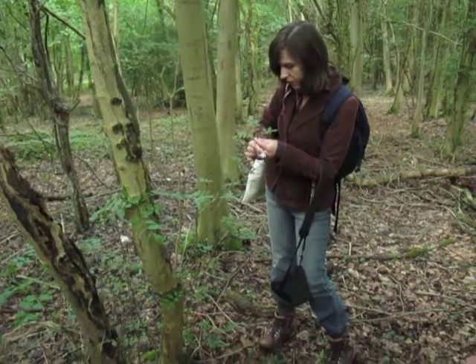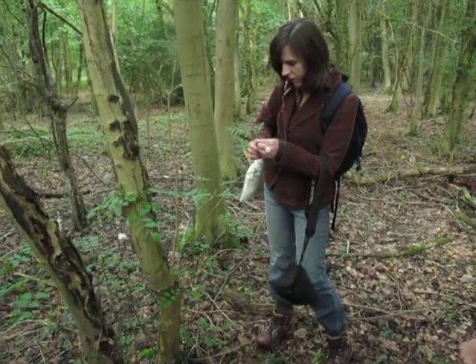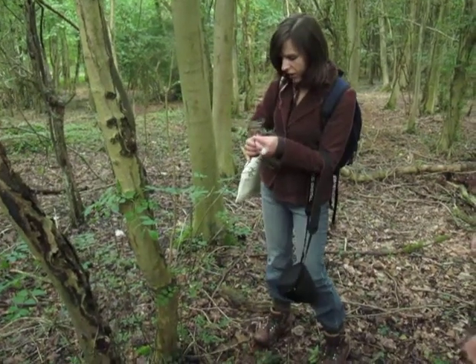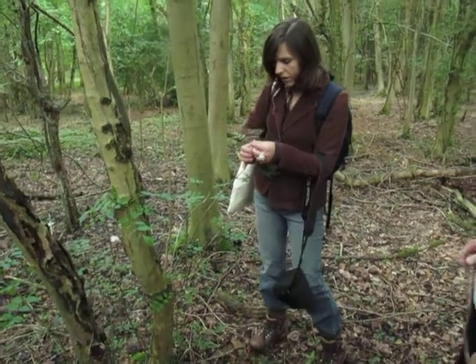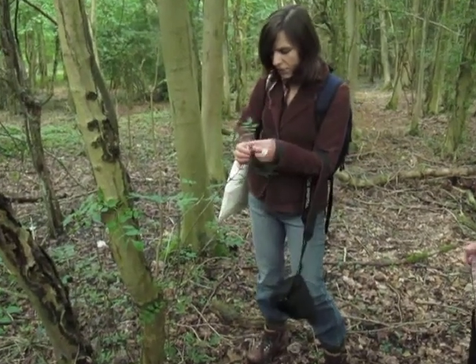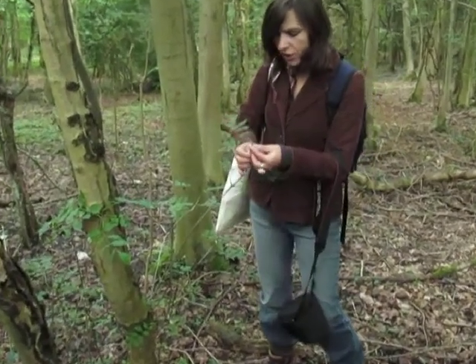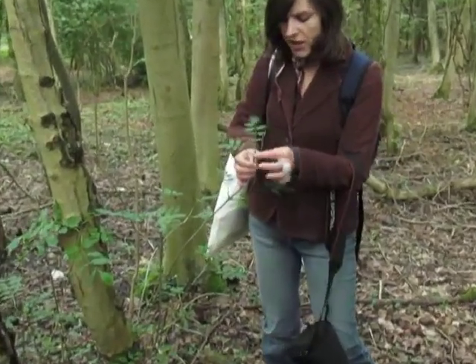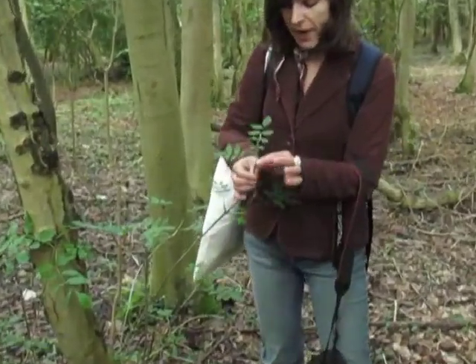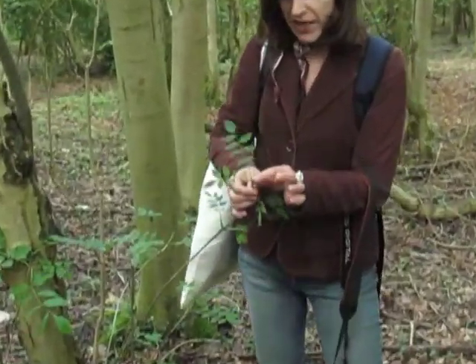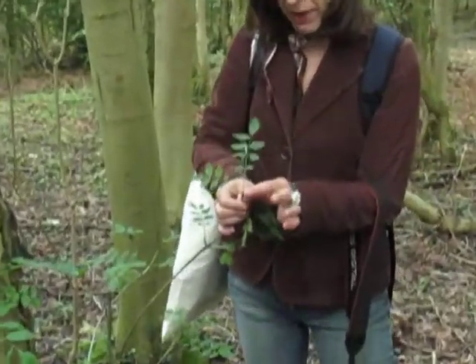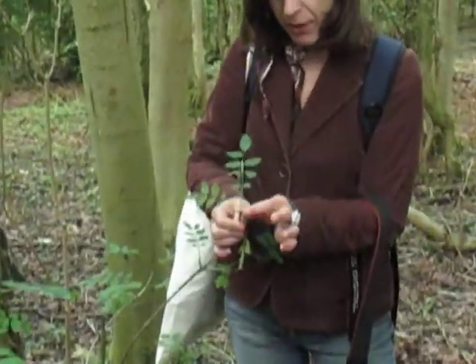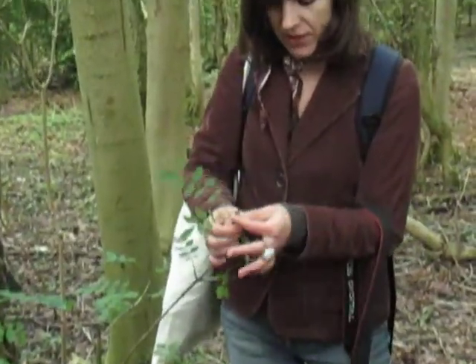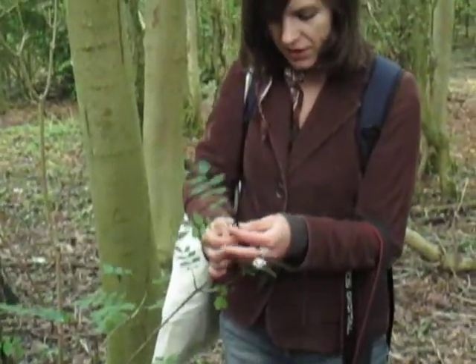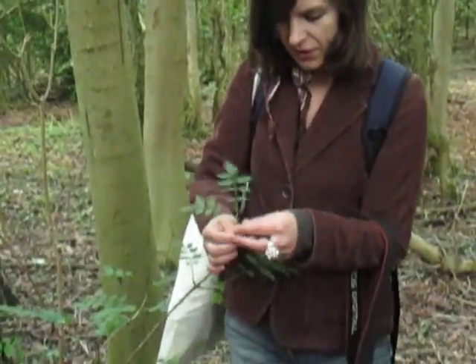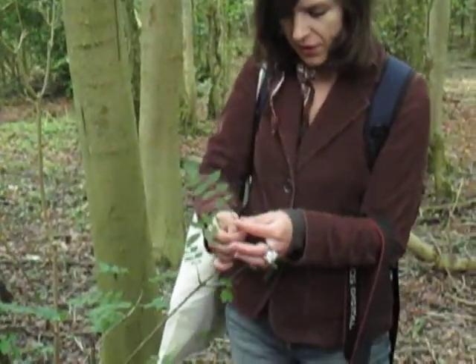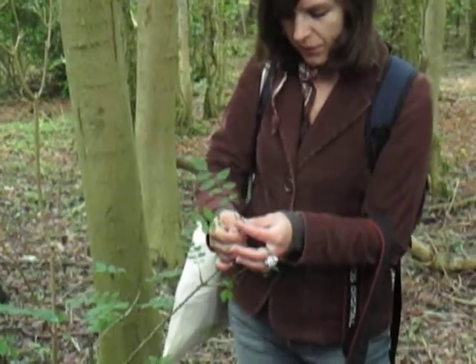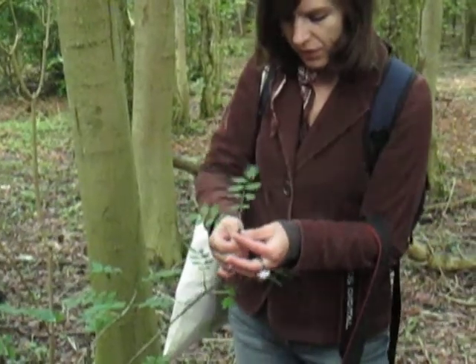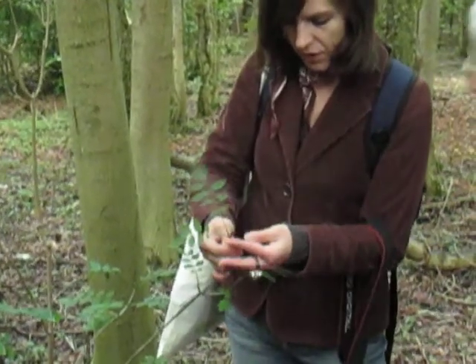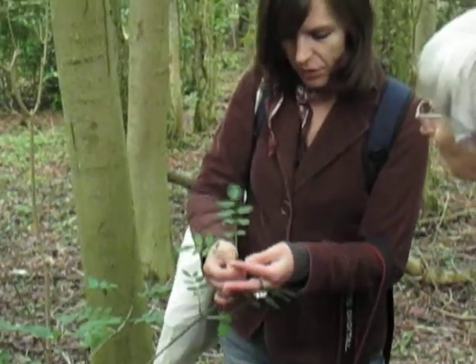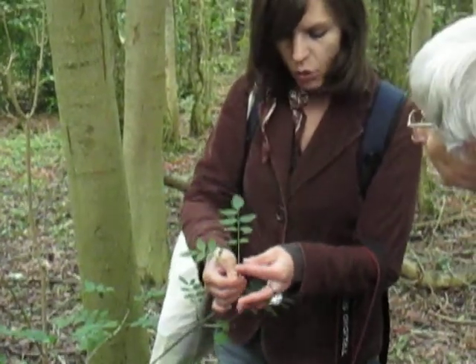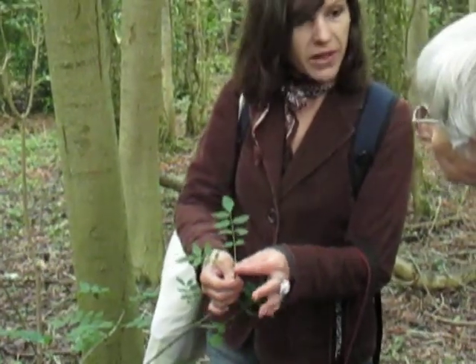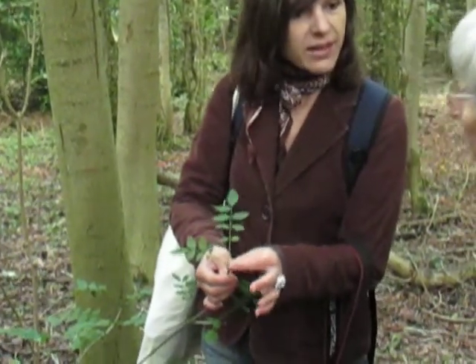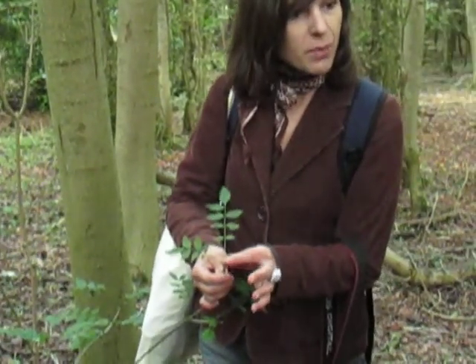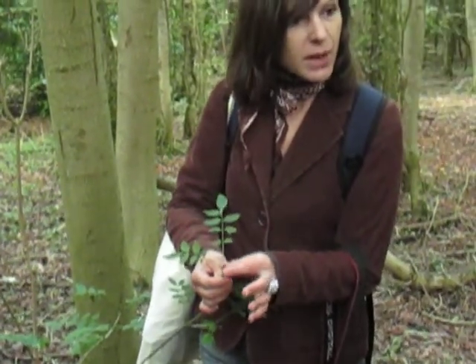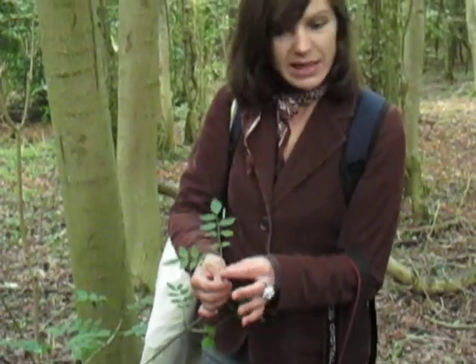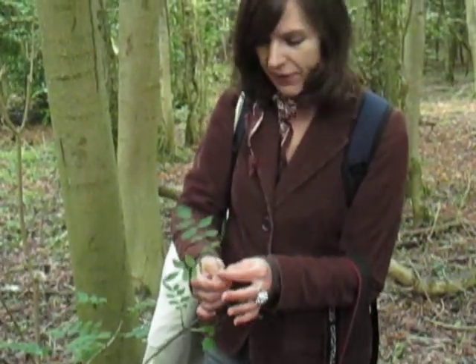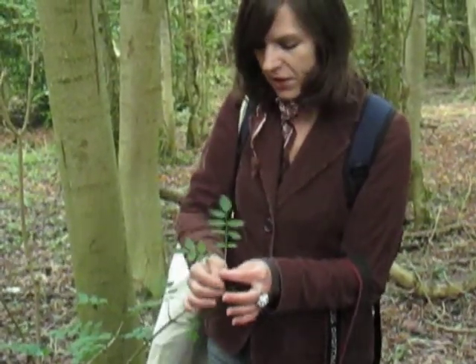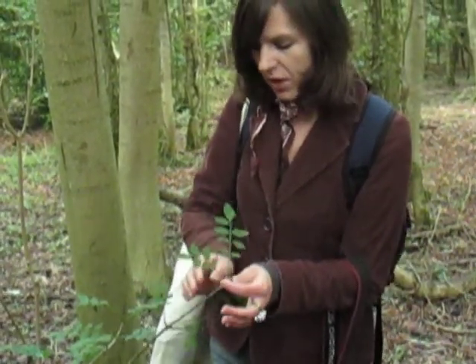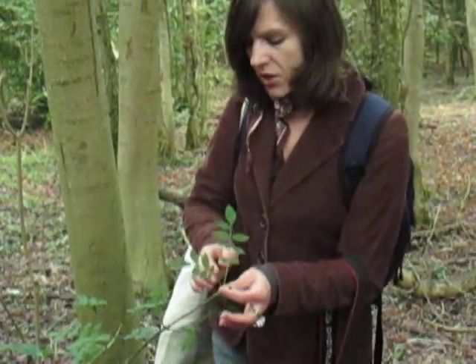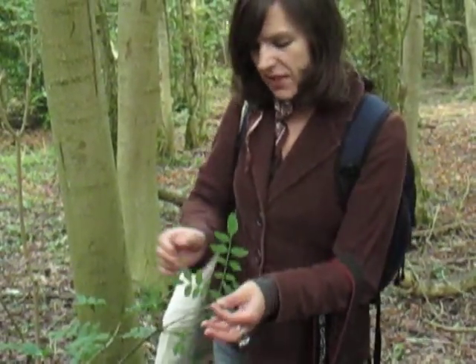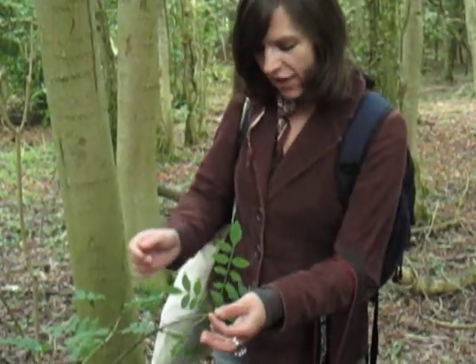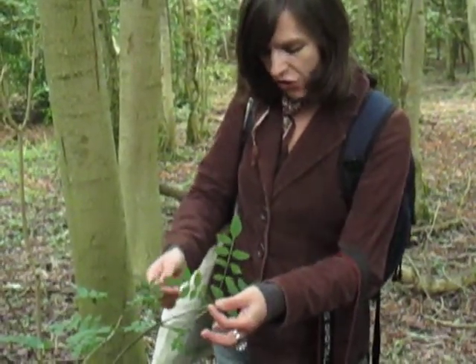You can just about see the black buds. Normally they'll end up as leaves. This is an ash tree.